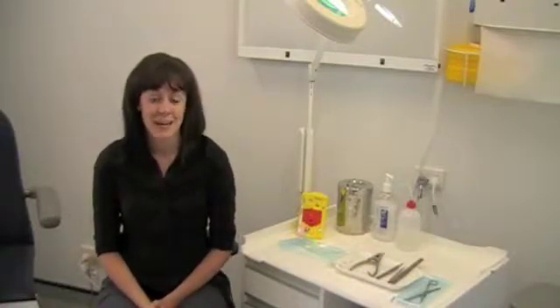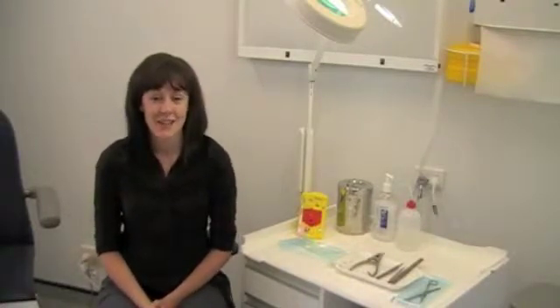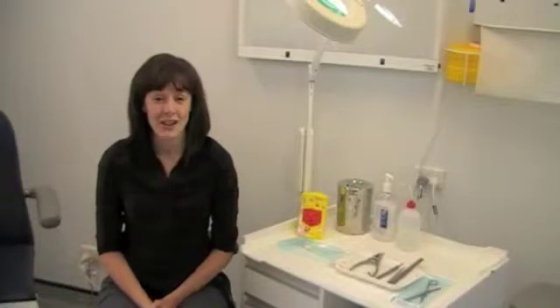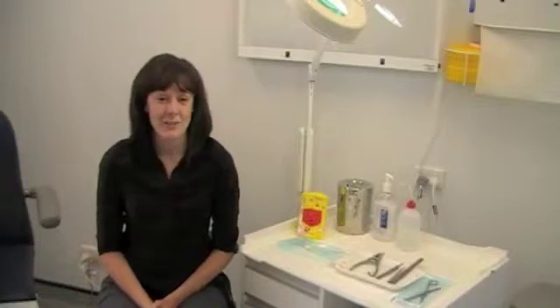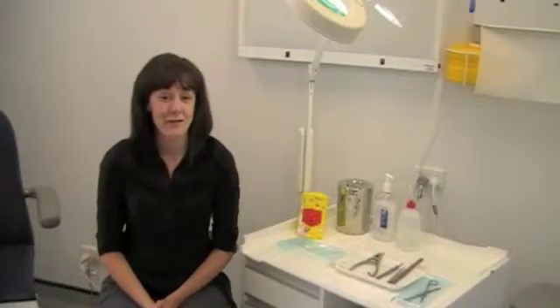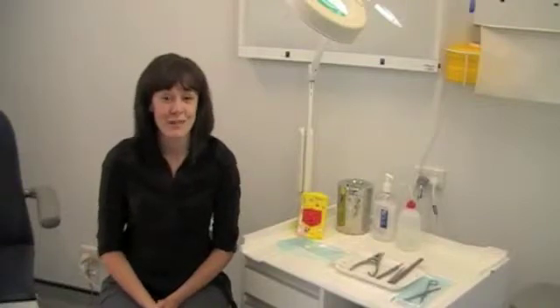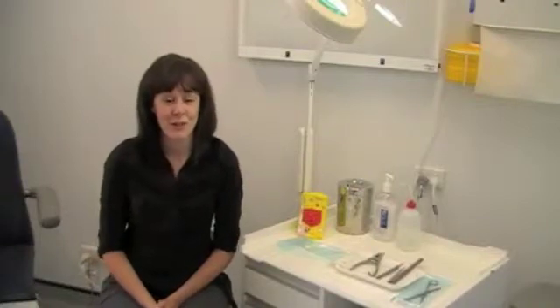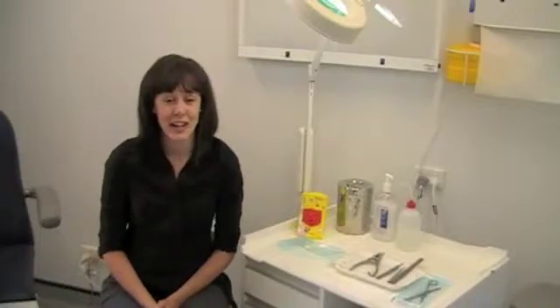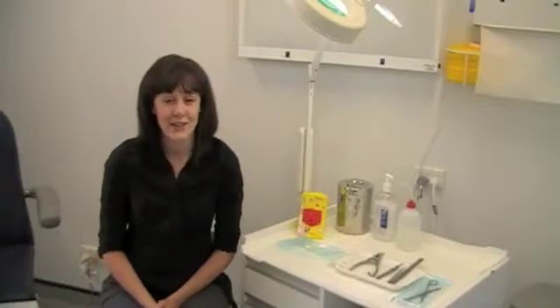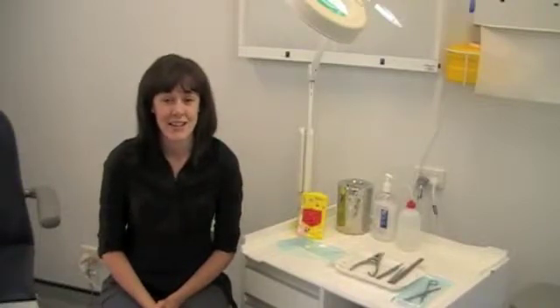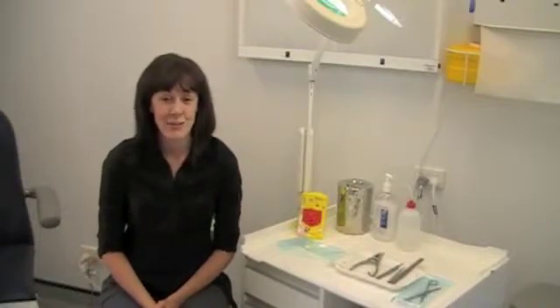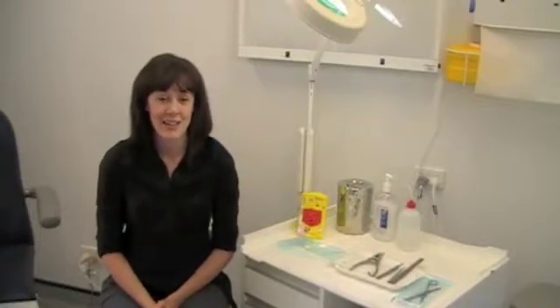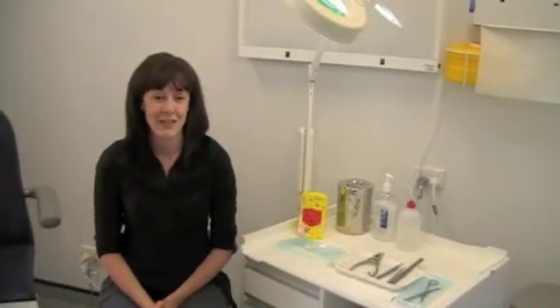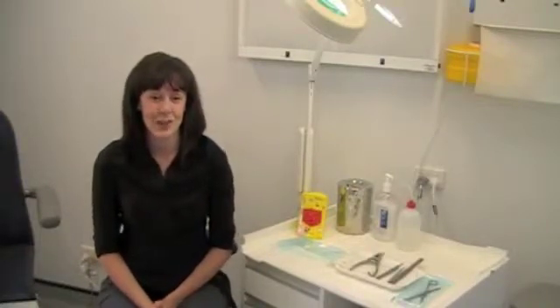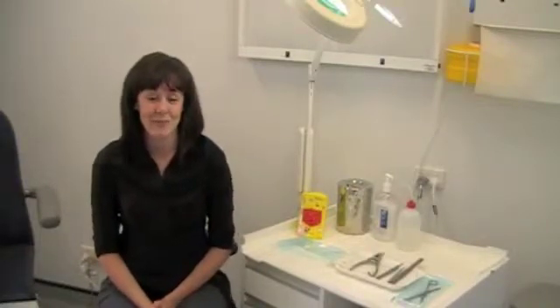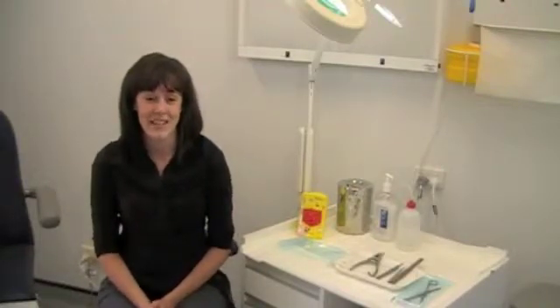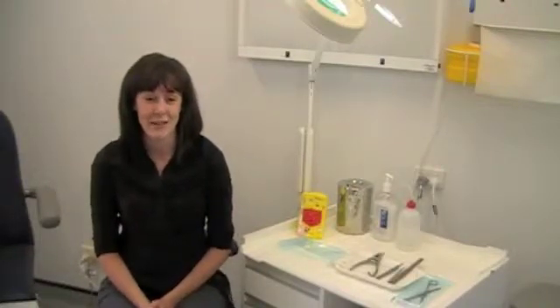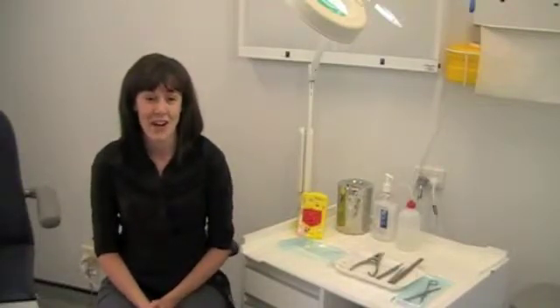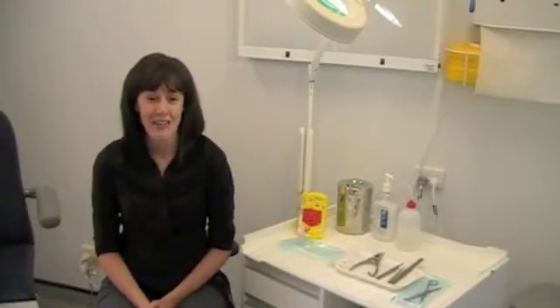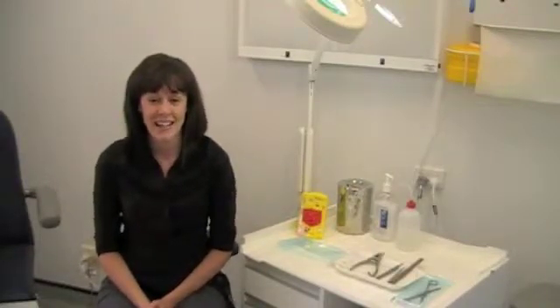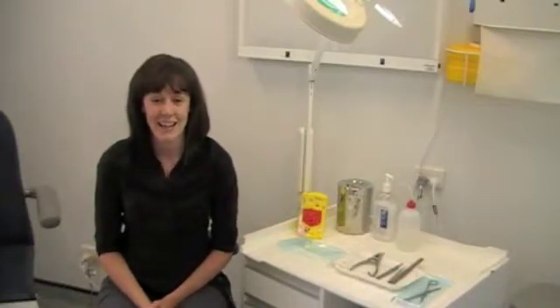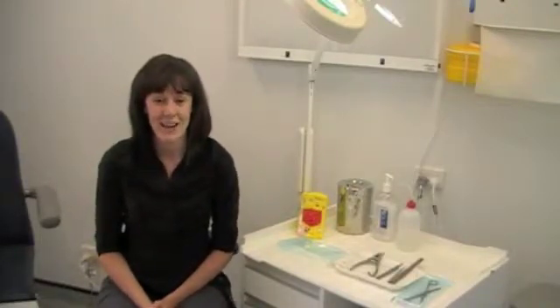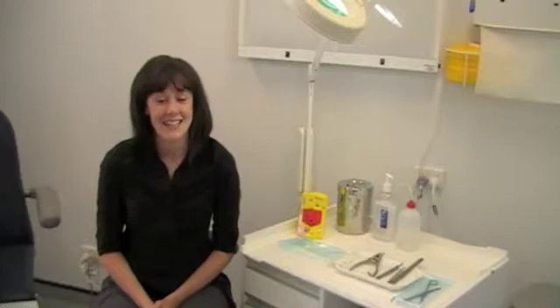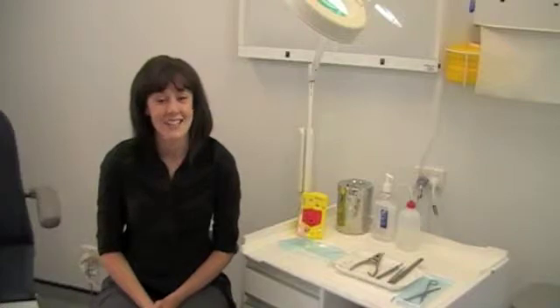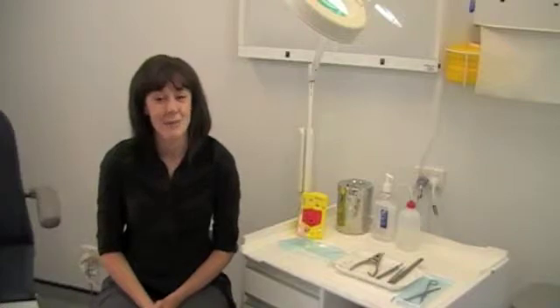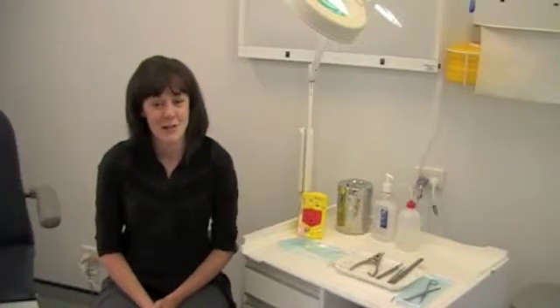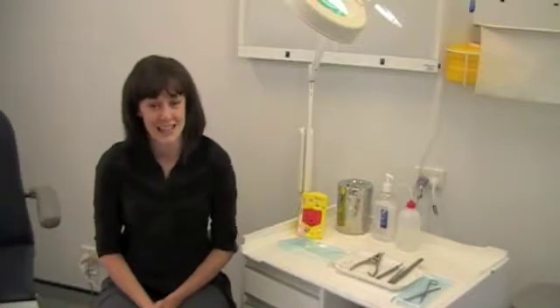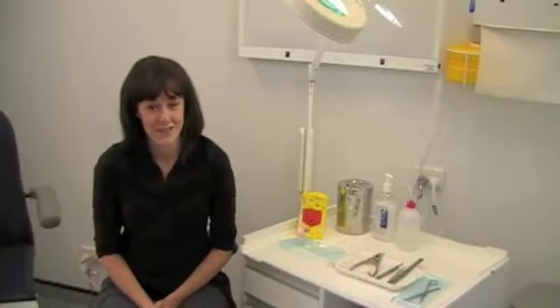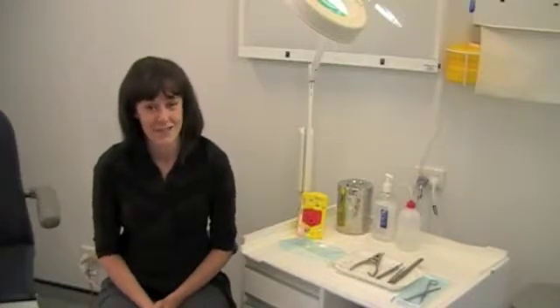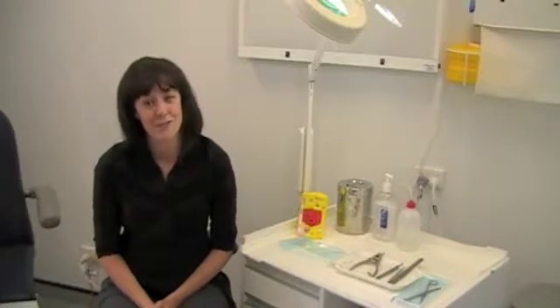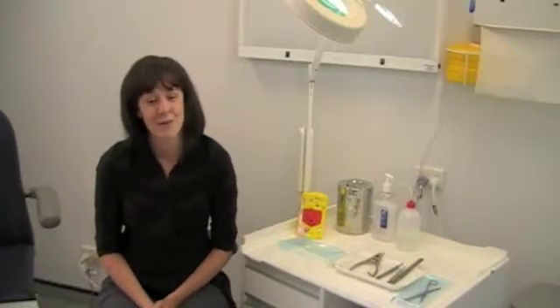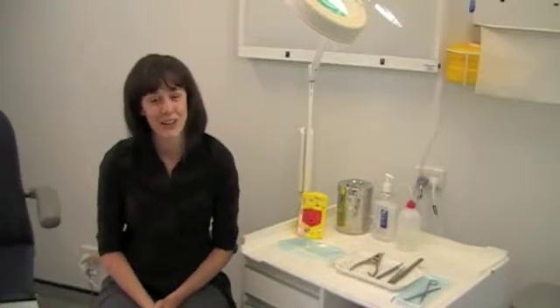Podiatry offers me flexible work hours, the opportunity to work for myself, a great income and a sense of personal satisfaction from my work.